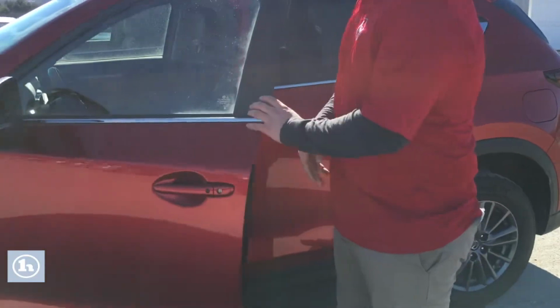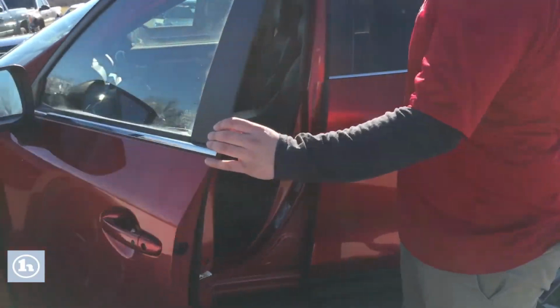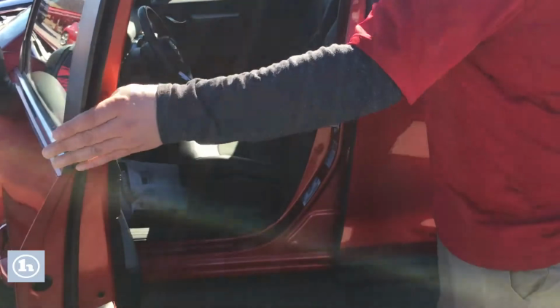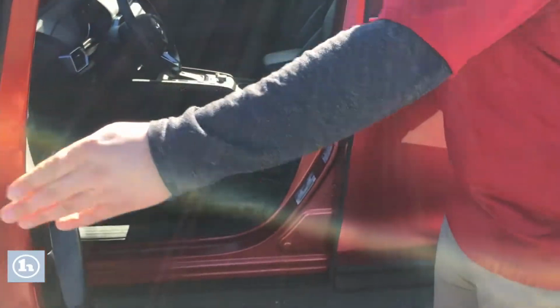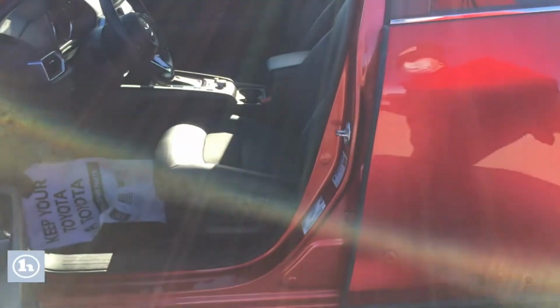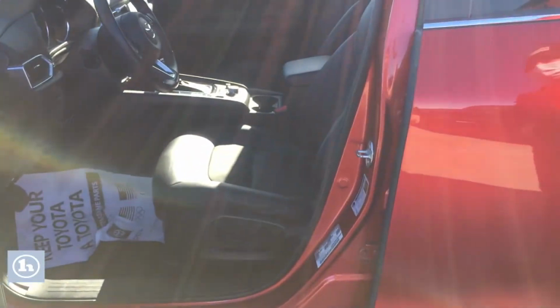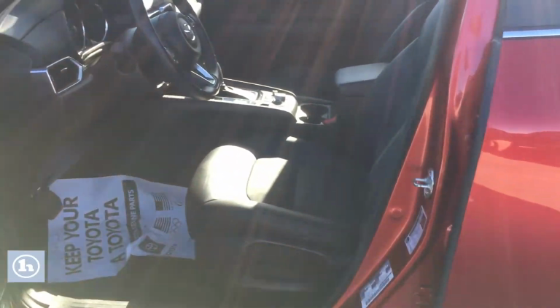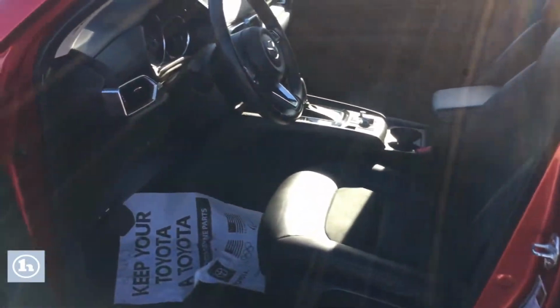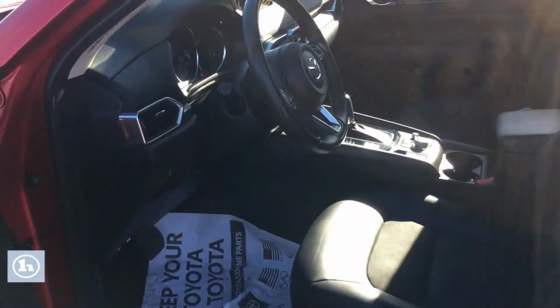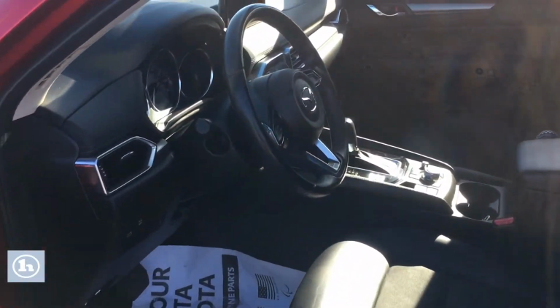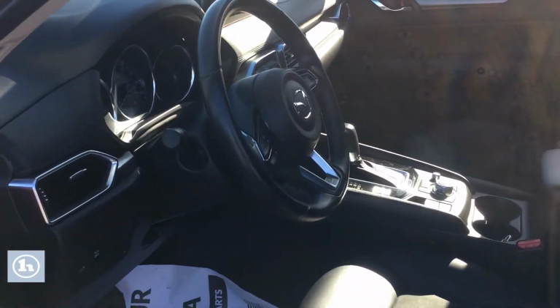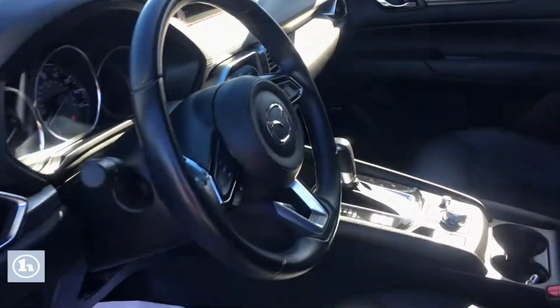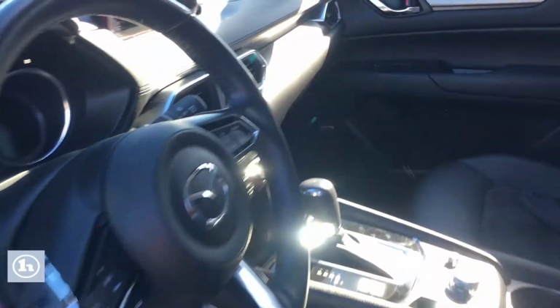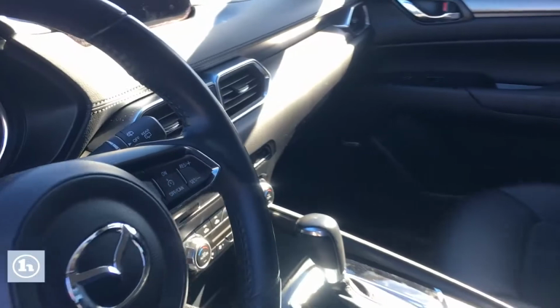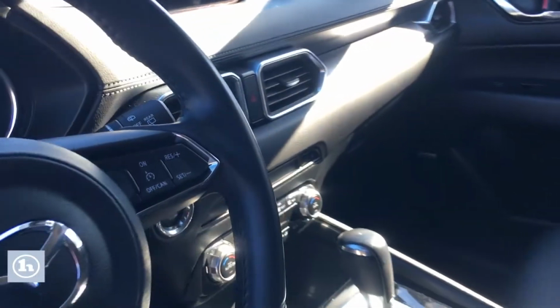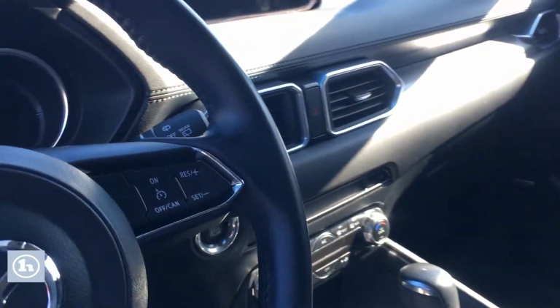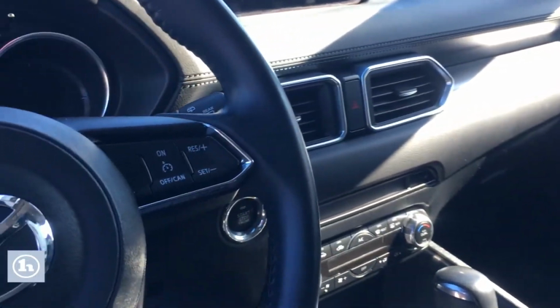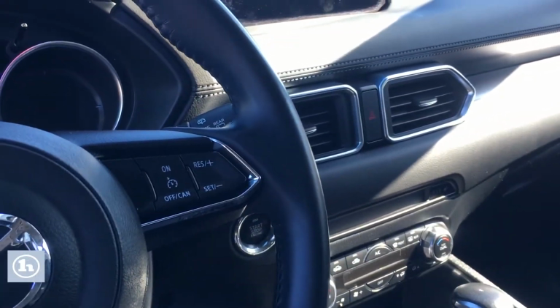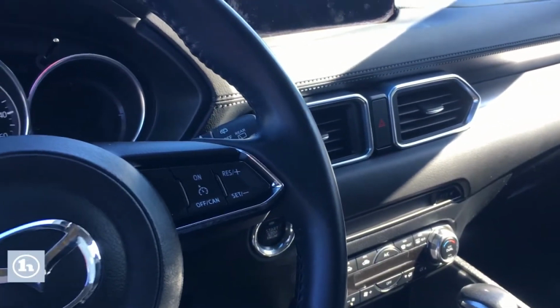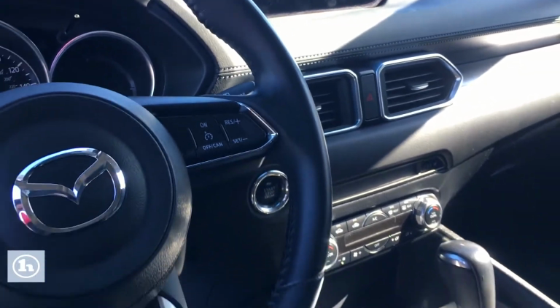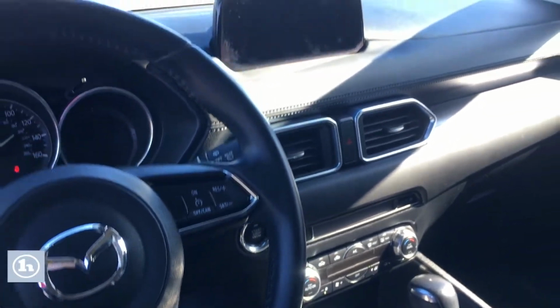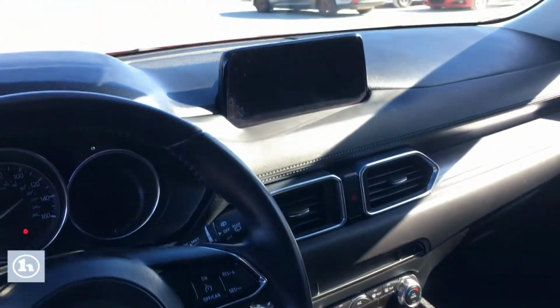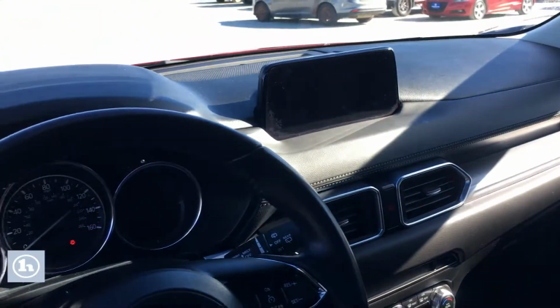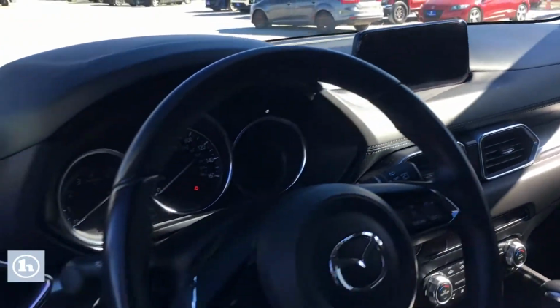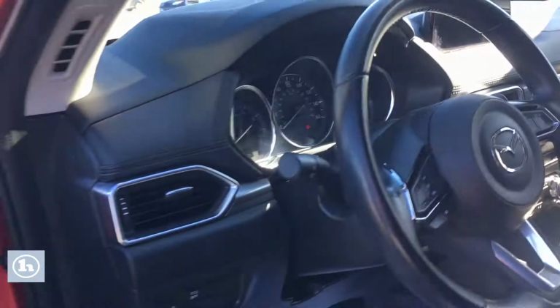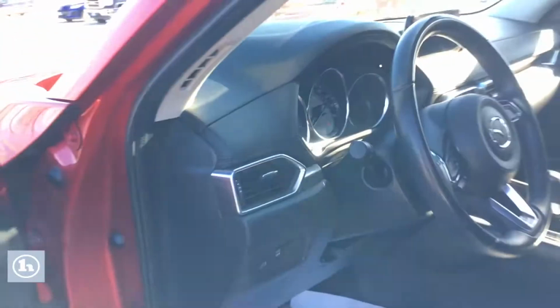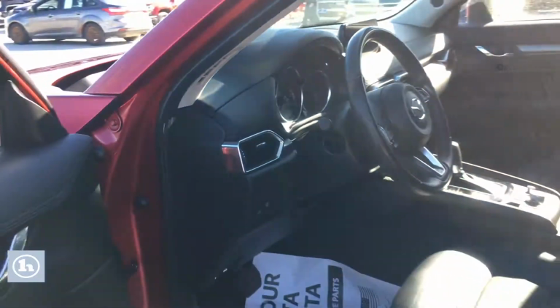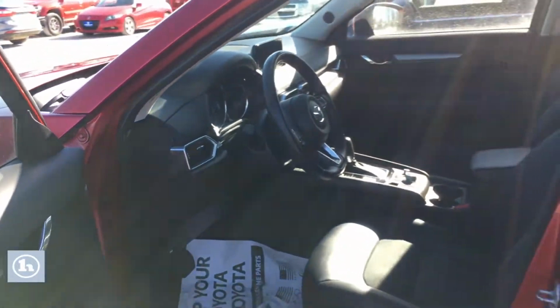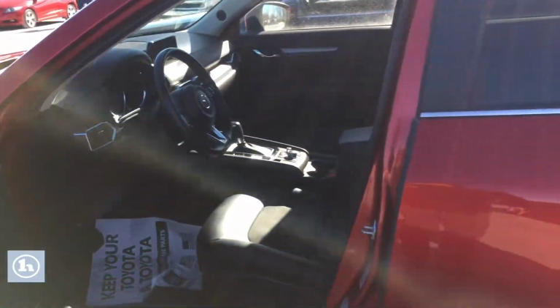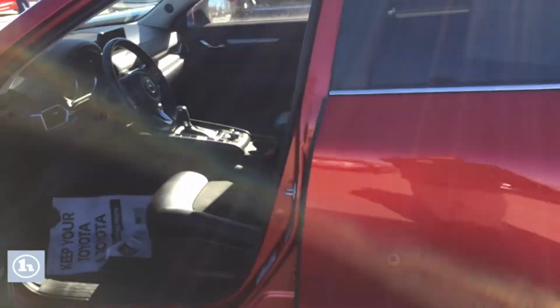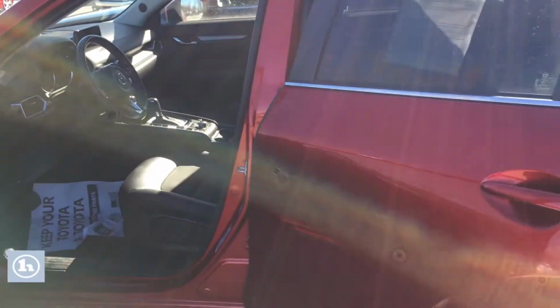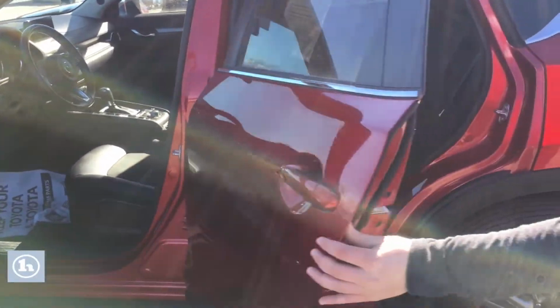Coming to the inside, really great interior in great condition. Has a ton of features: heated seats, steering wheel controls, cruise control. Your owner's manual is actually in your heads-up display.